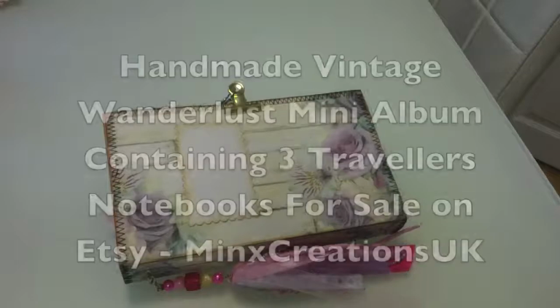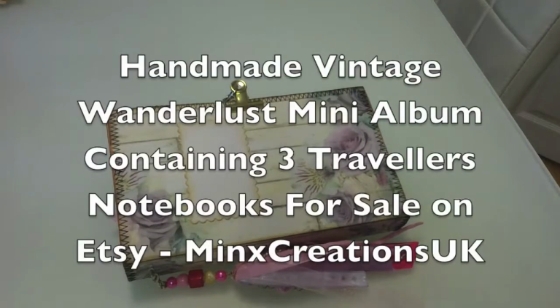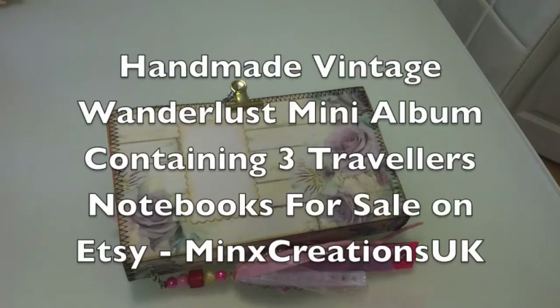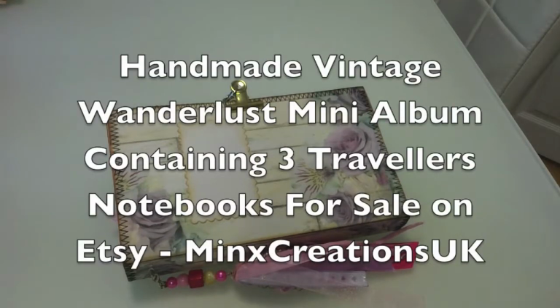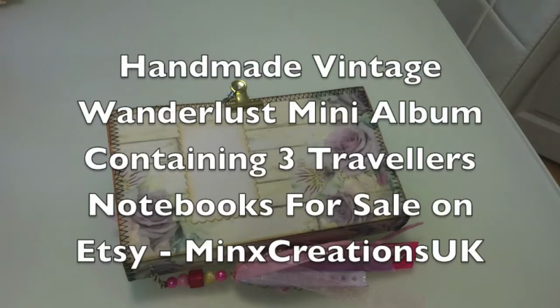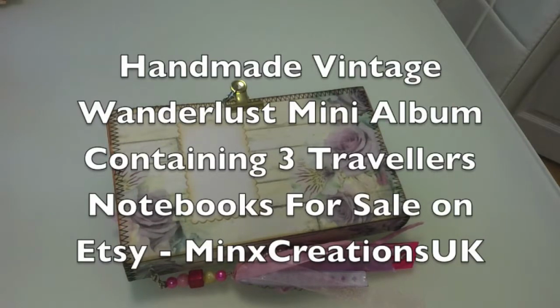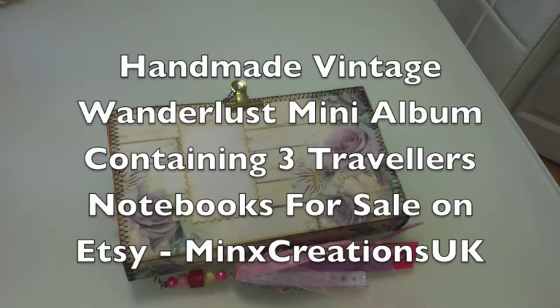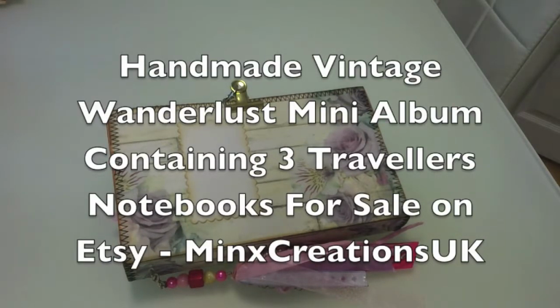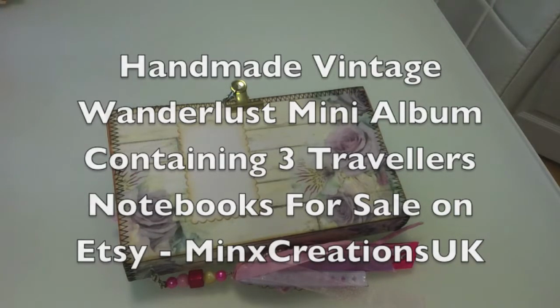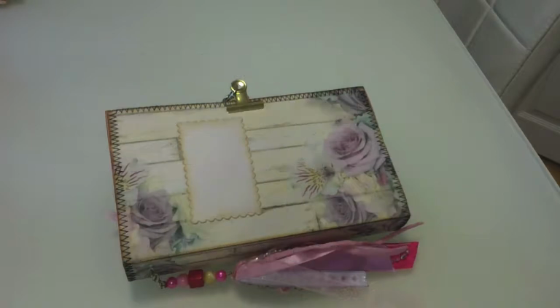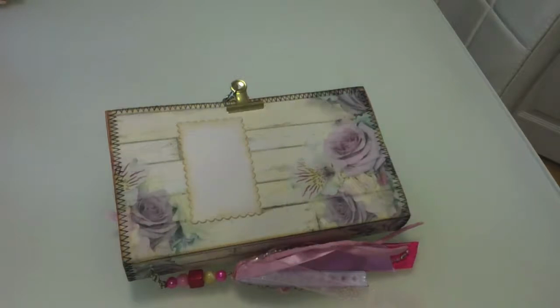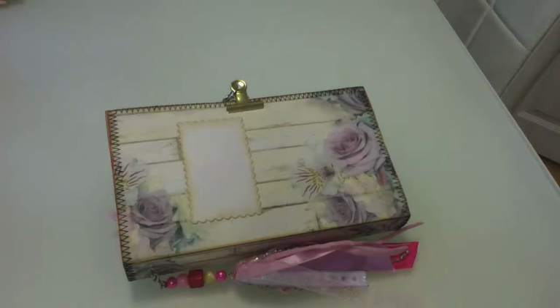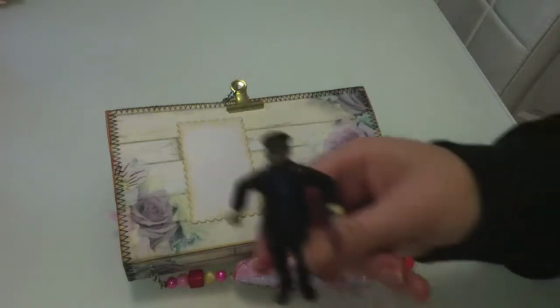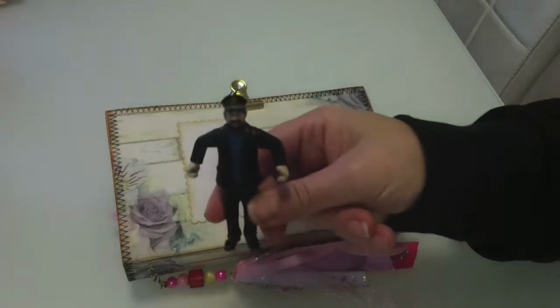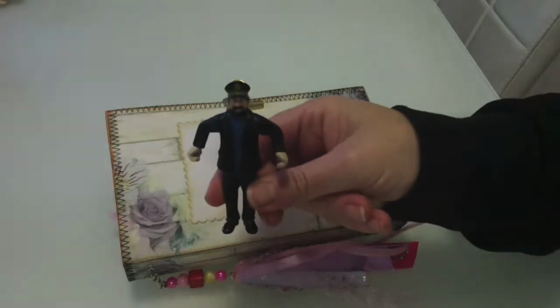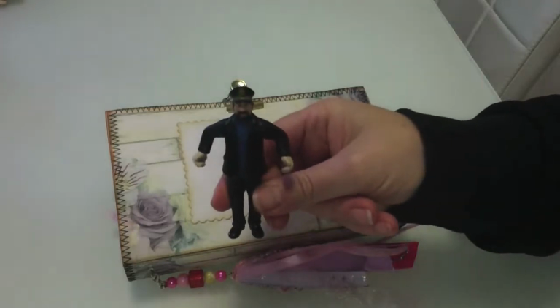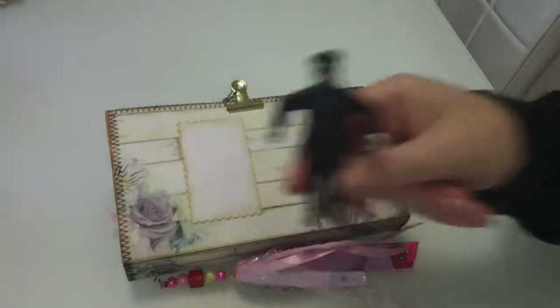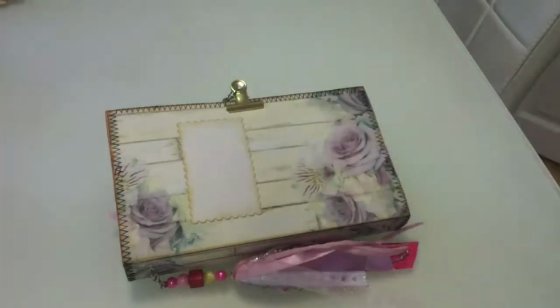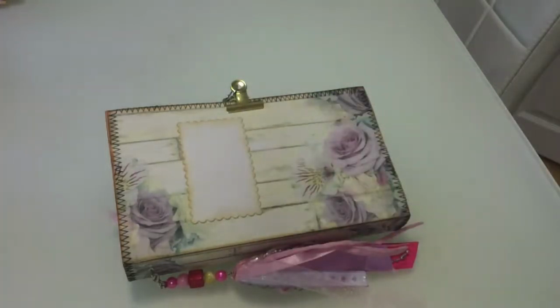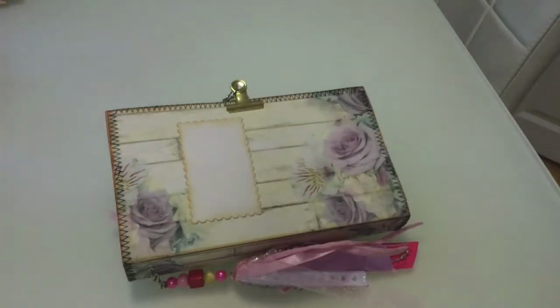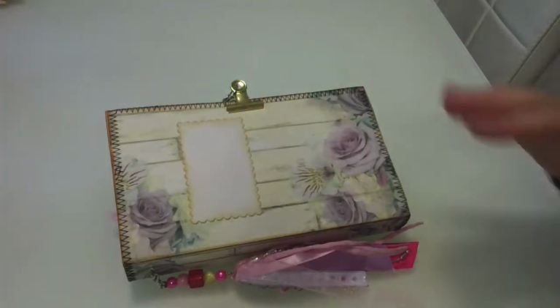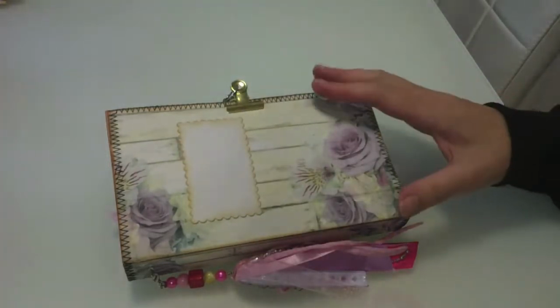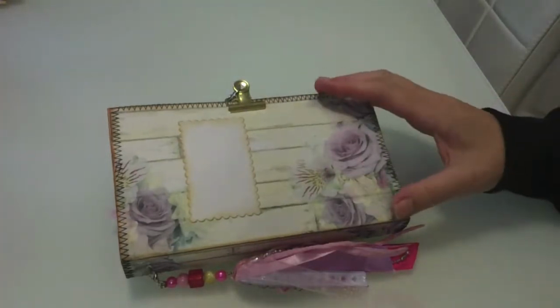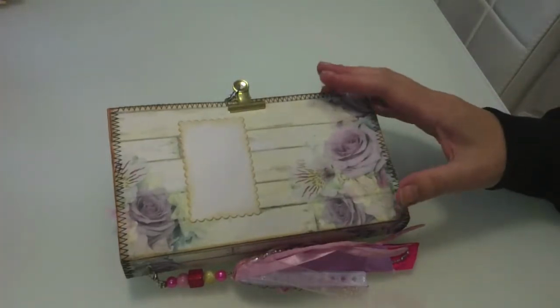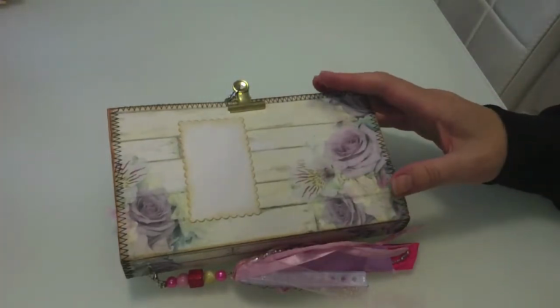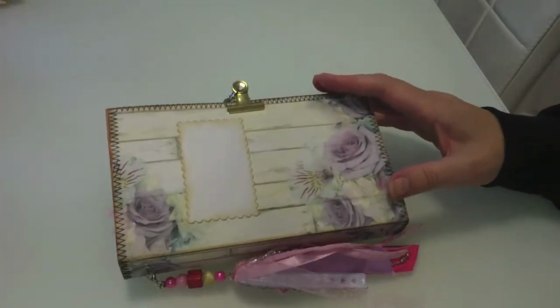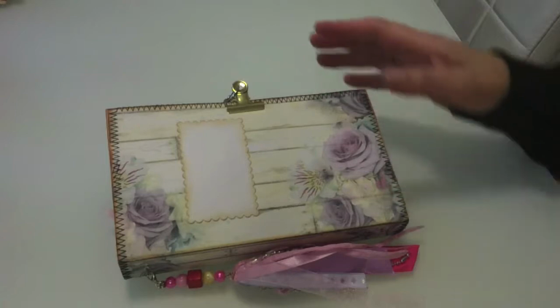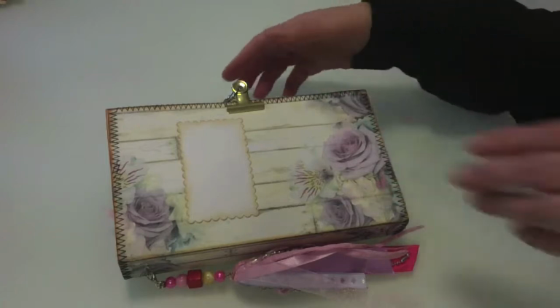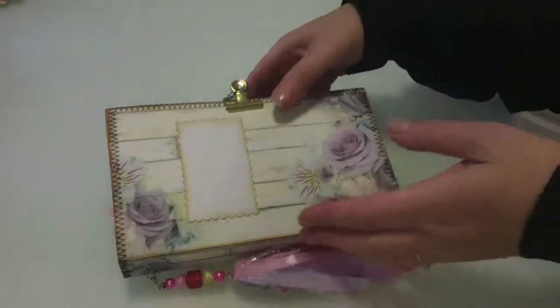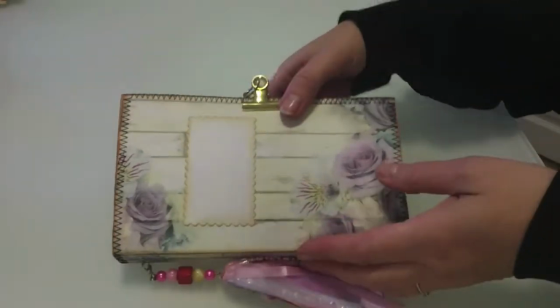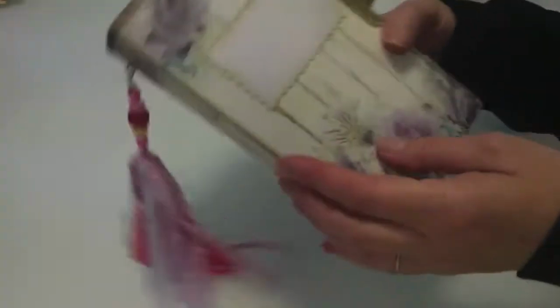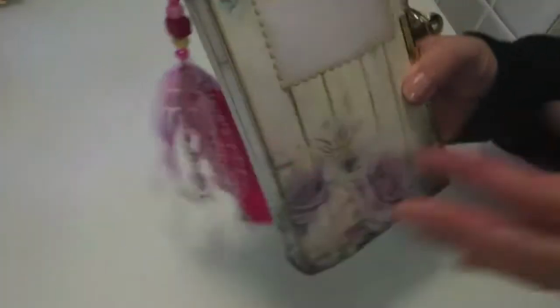Hi, it's Maggie Davis, aka Mini Minx on YouTube and The Captain. I just want to share with you this handmade vintage Wanderlust mini album.